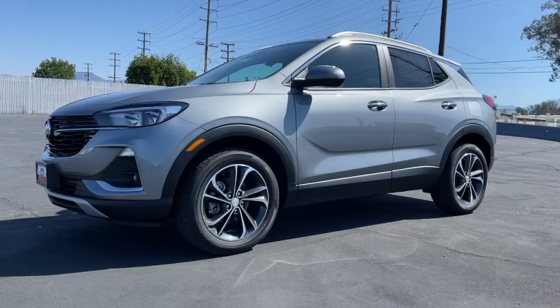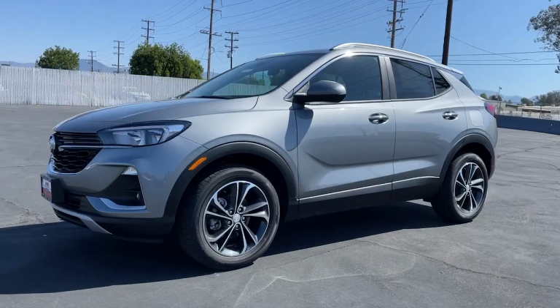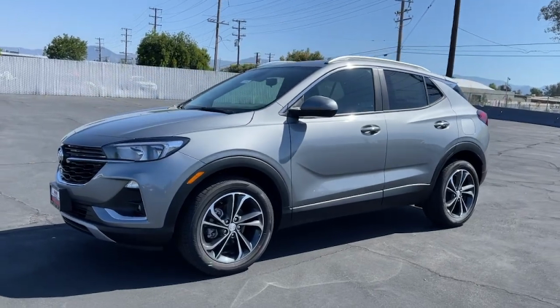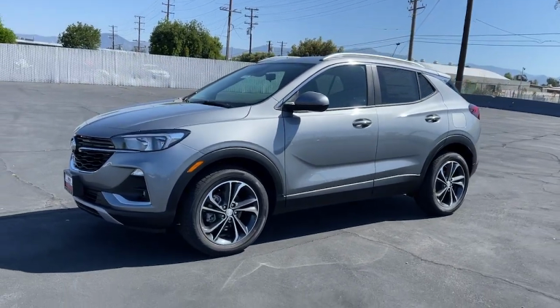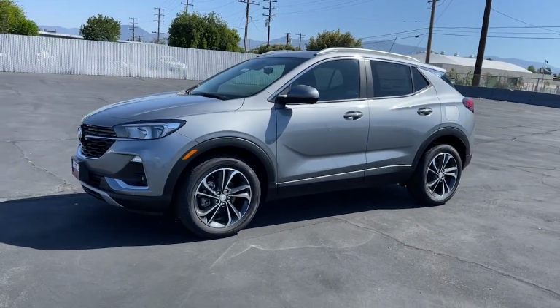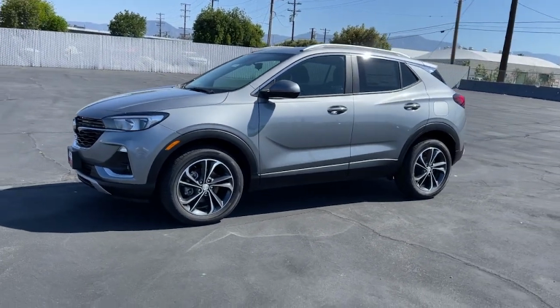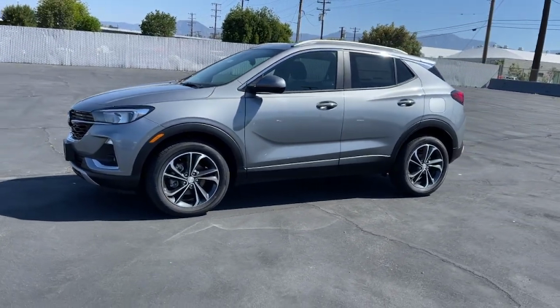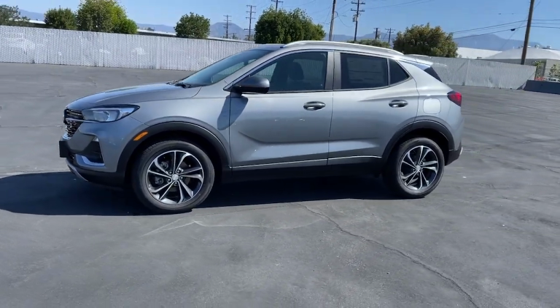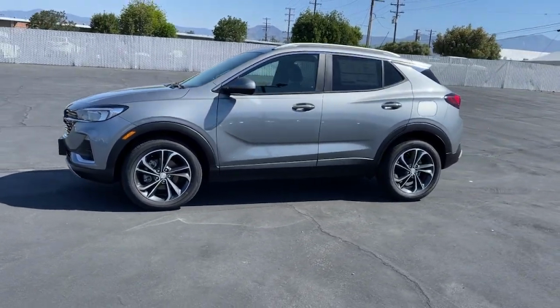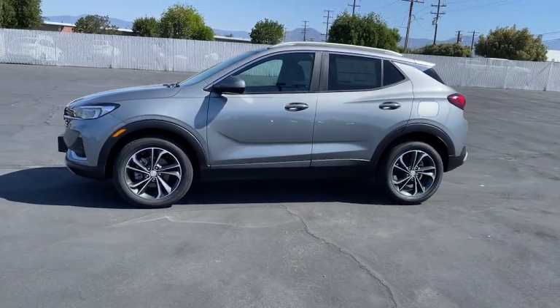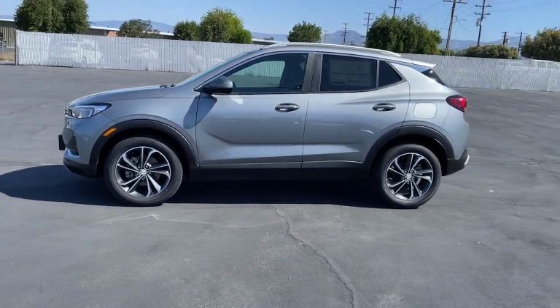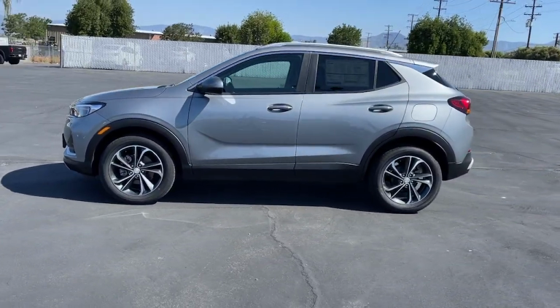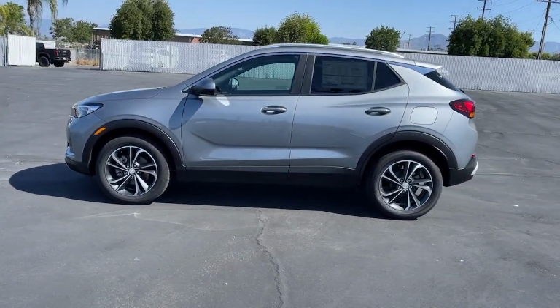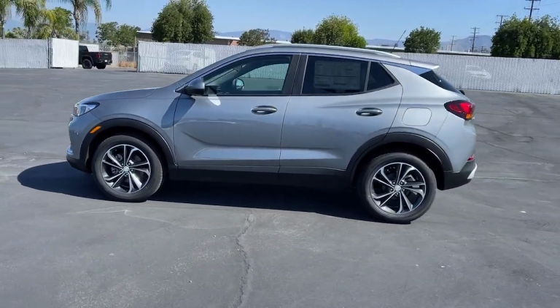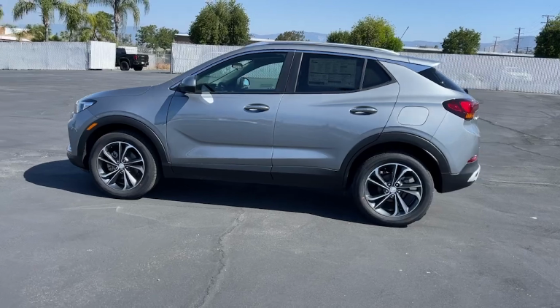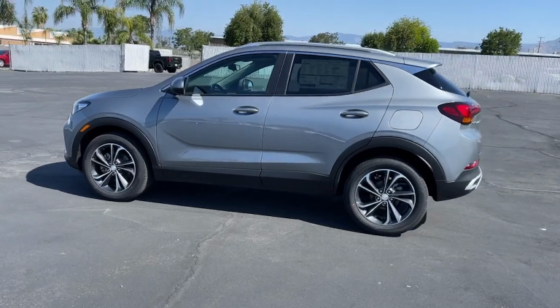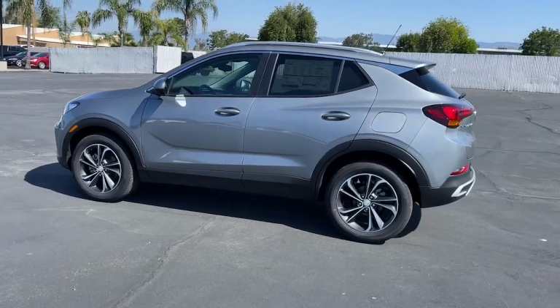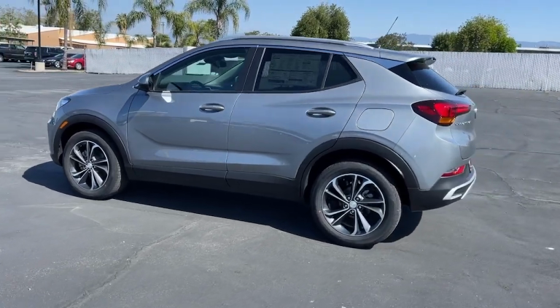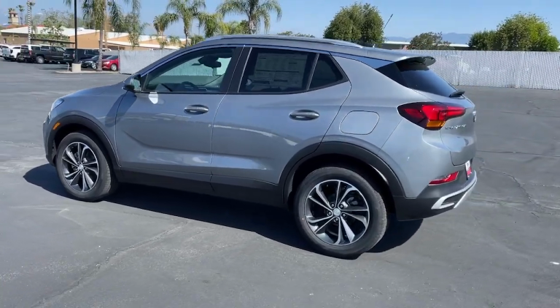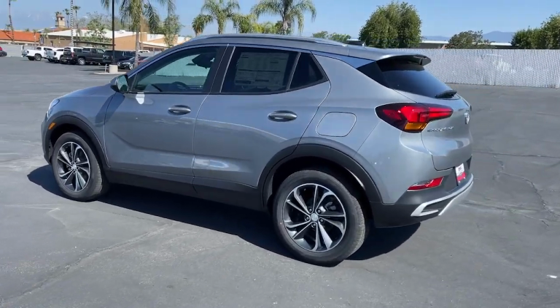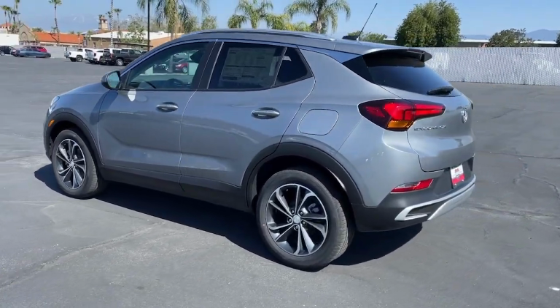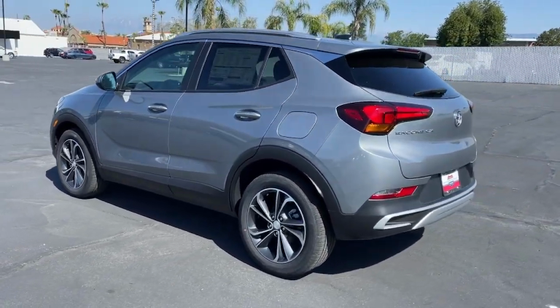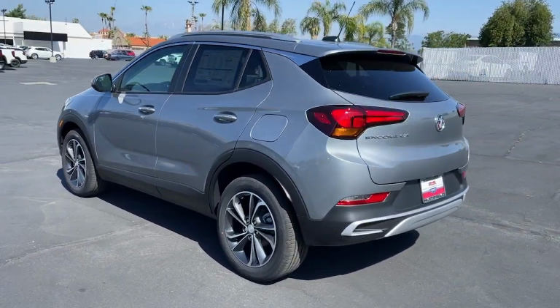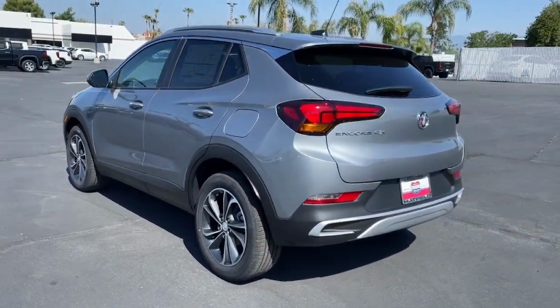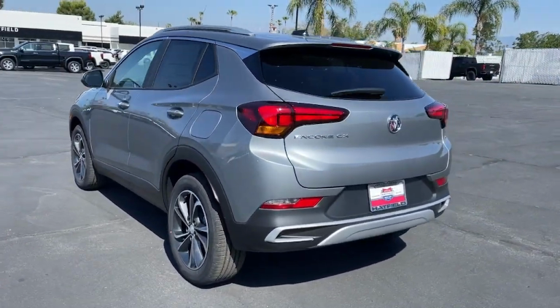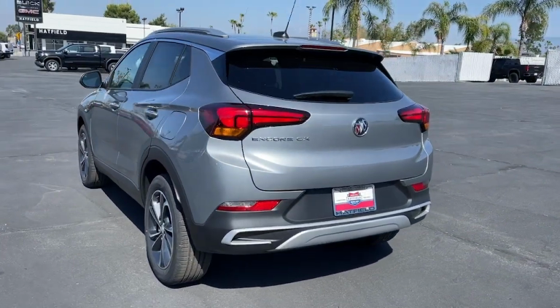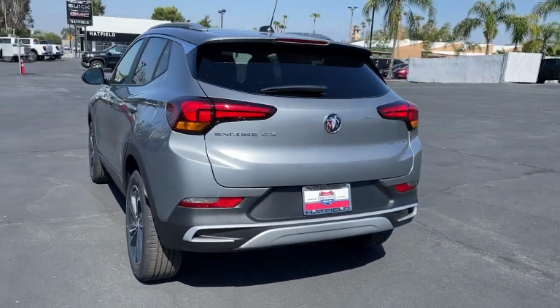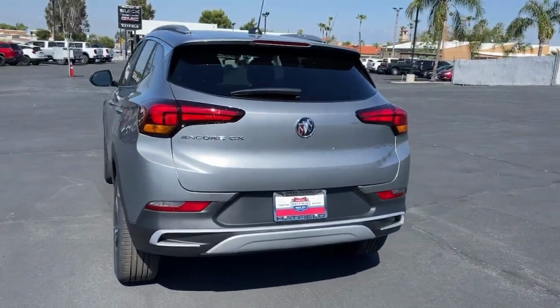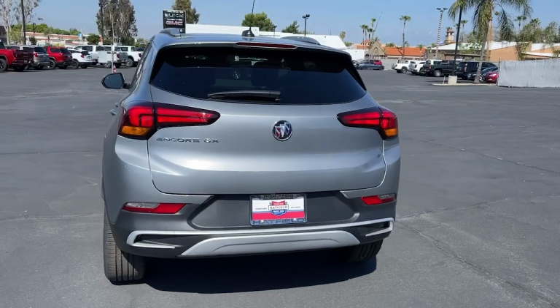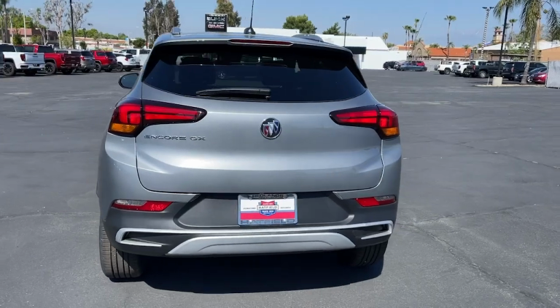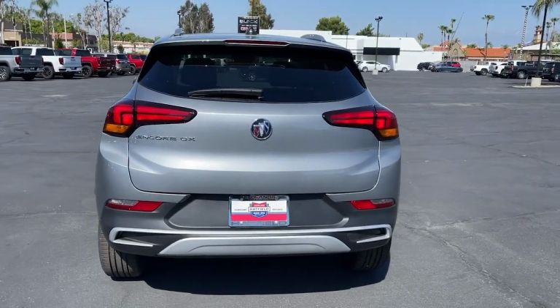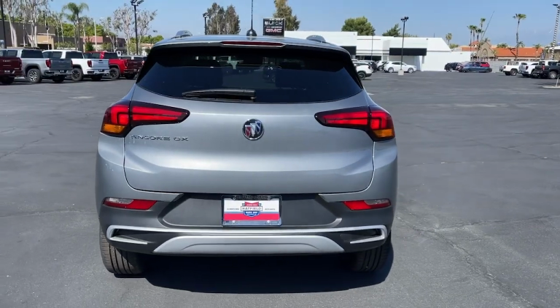Get a feel for the 2023 Buick Encore. Have fun getting where you need to go in the sleek and nimble Encore, the small luxury SUV with a can-do attitude.